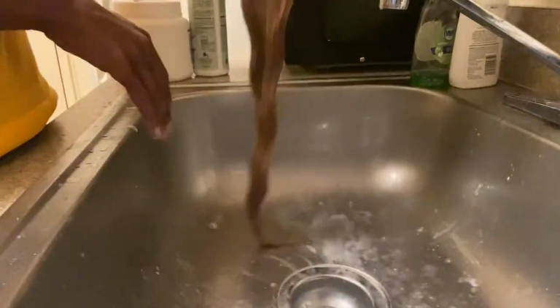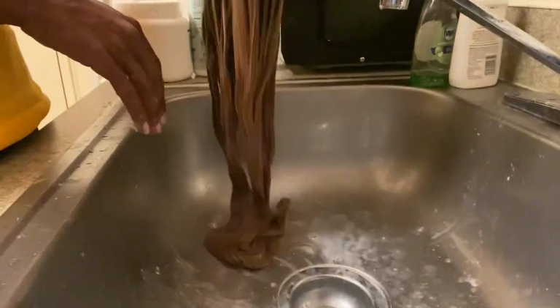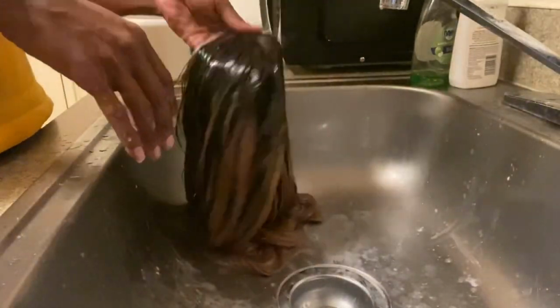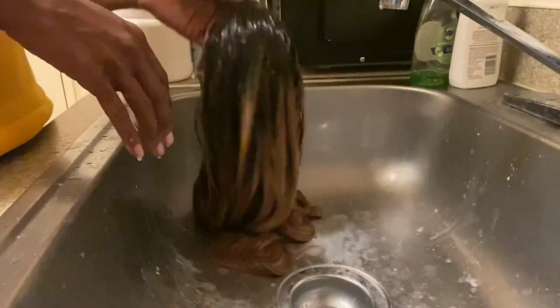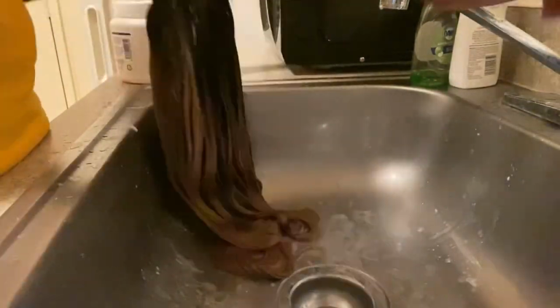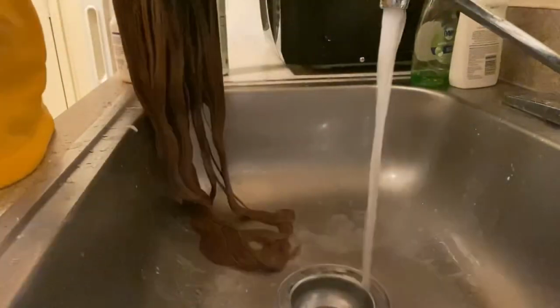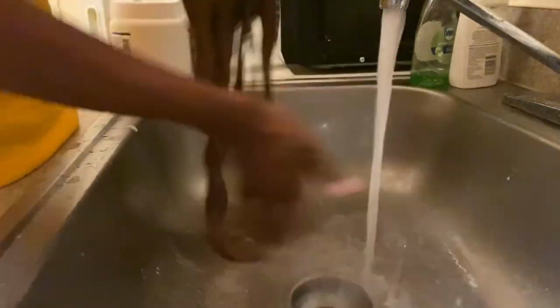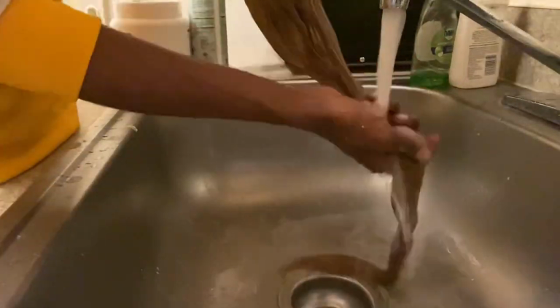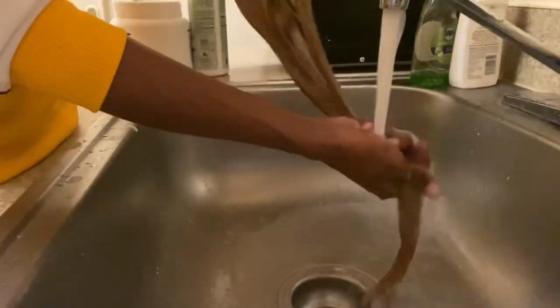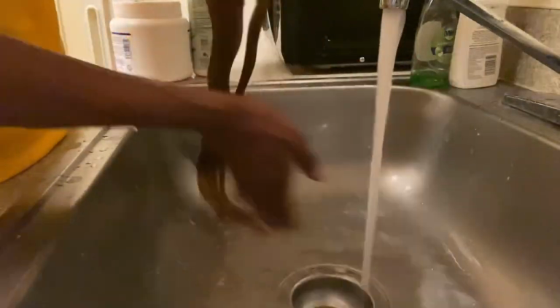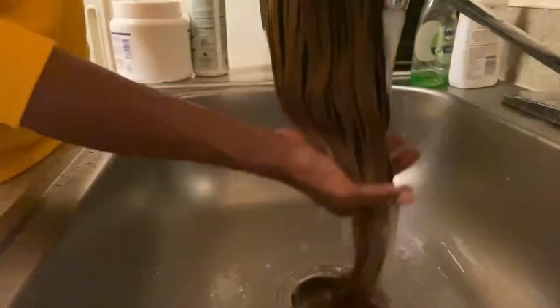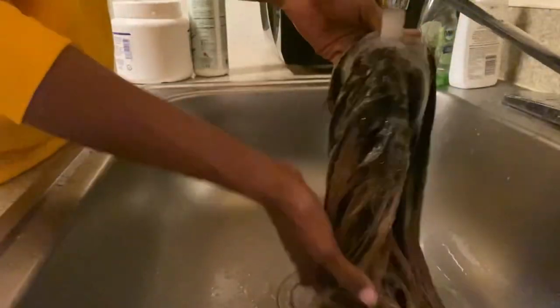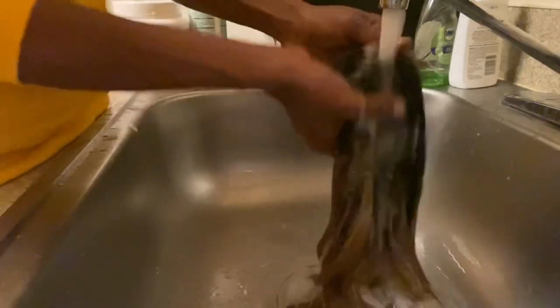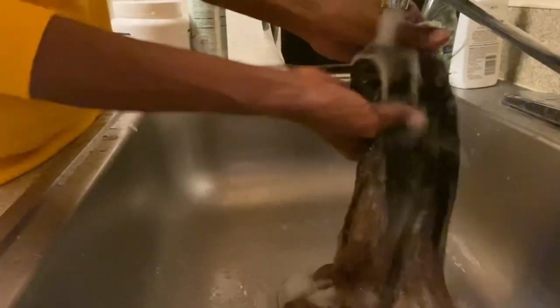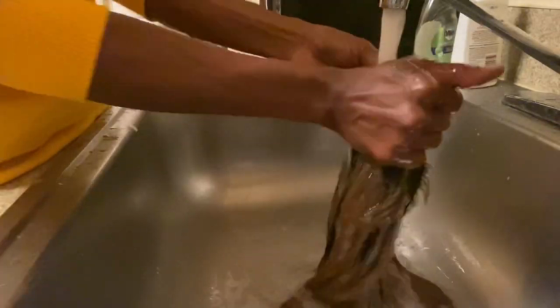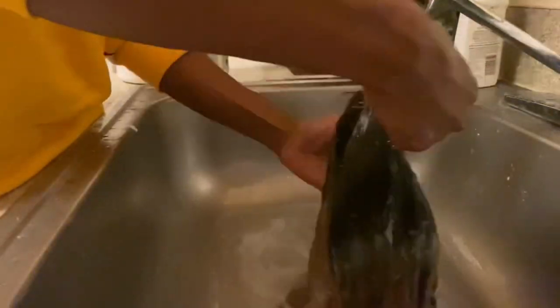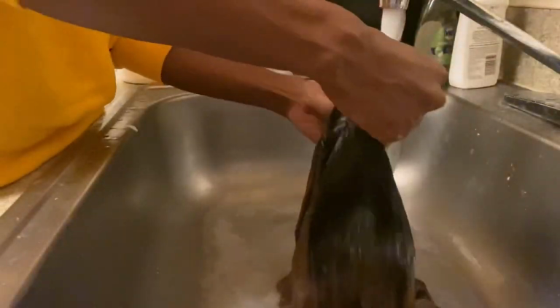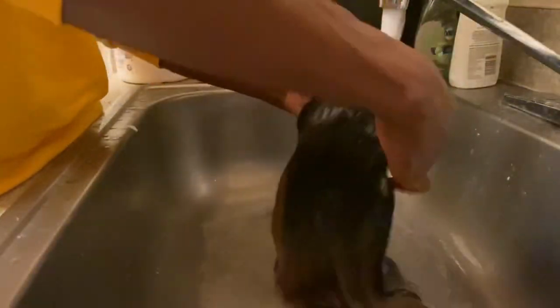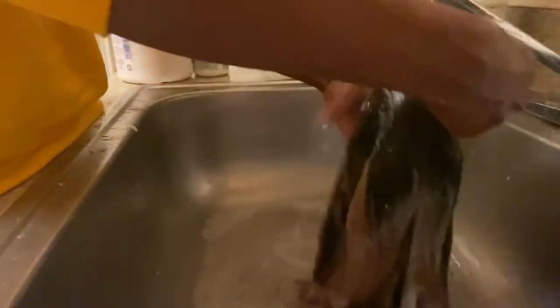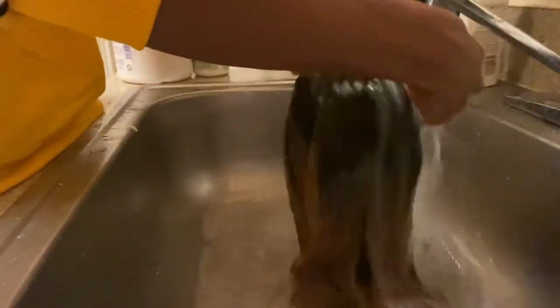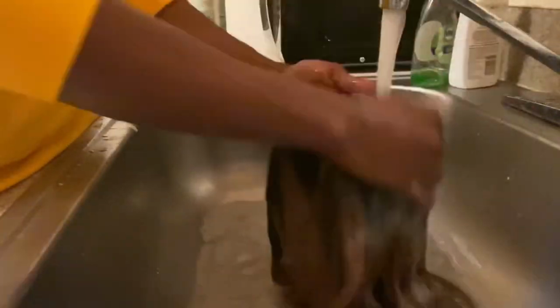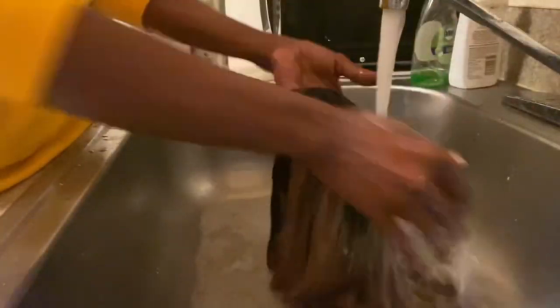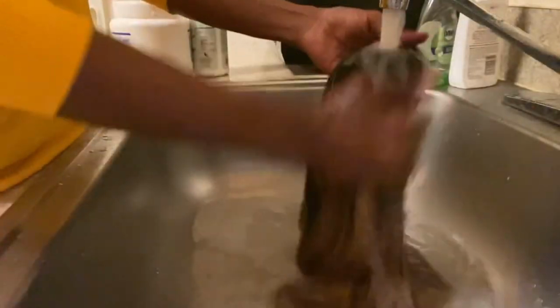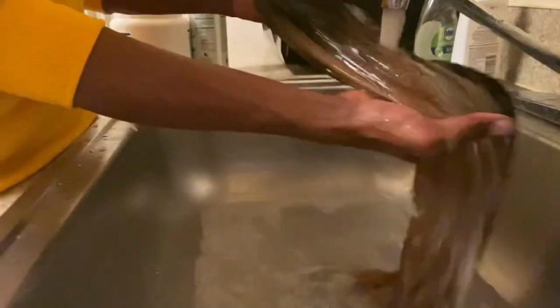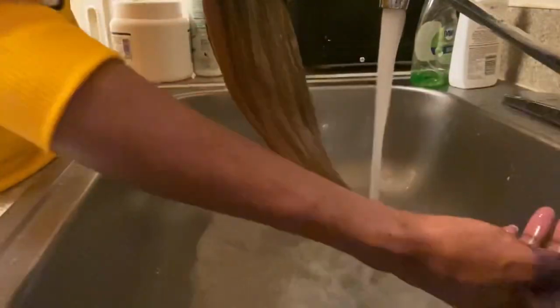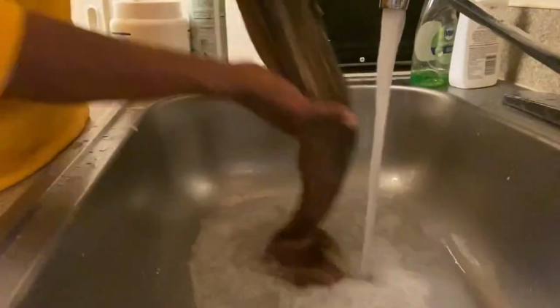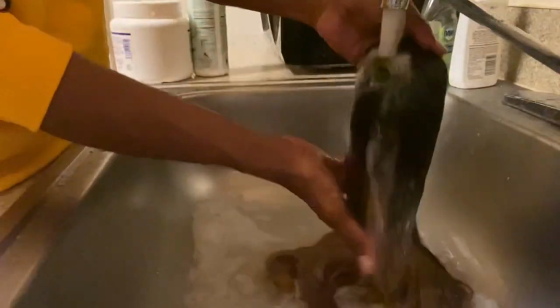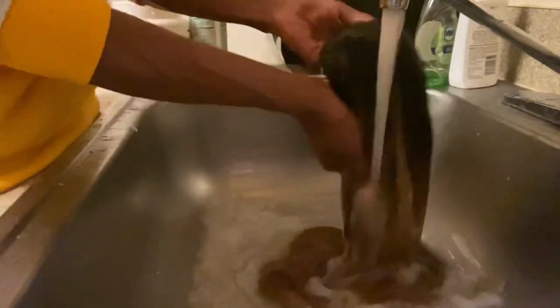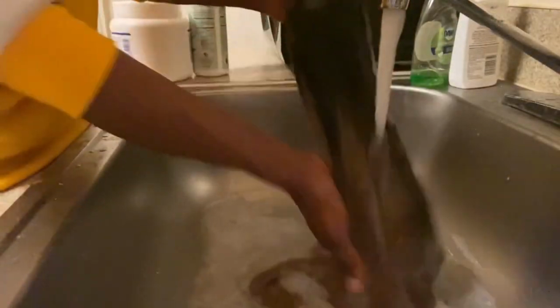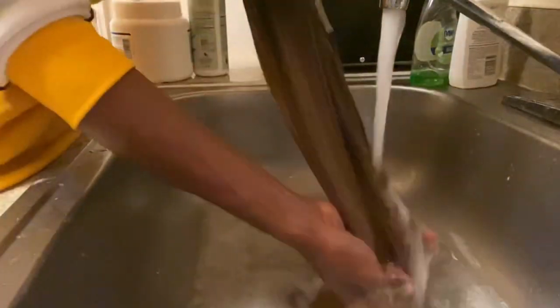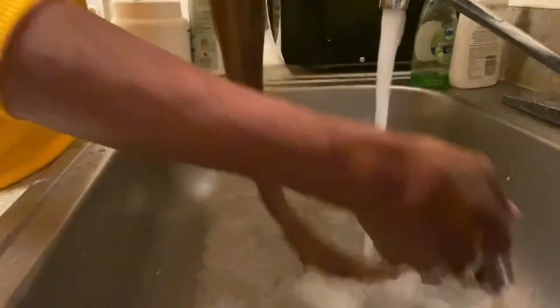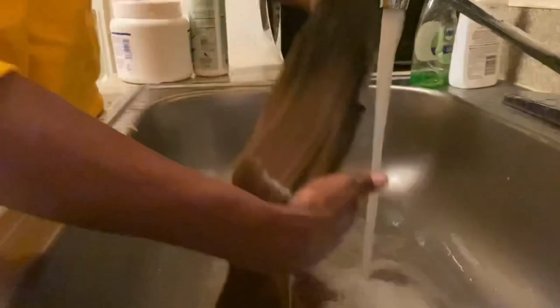Okay, so after you've combed all through it, now we're gonna rinse out this conditioner, and then we're gonna get to it — we're gonna sit down and let it dry, and all that good stuff.